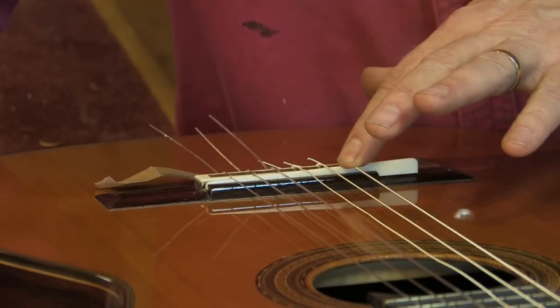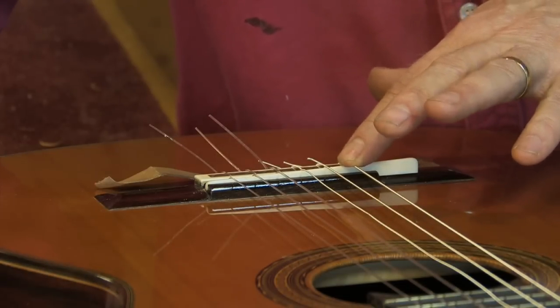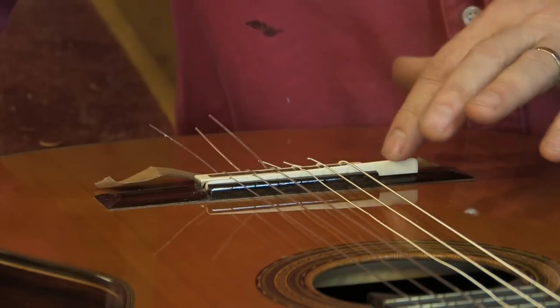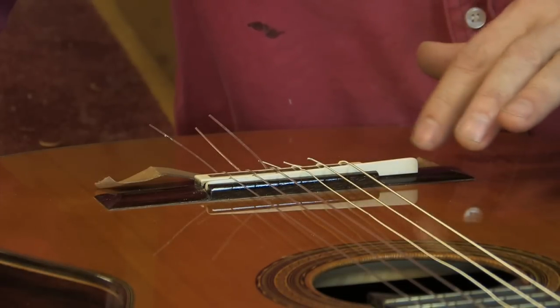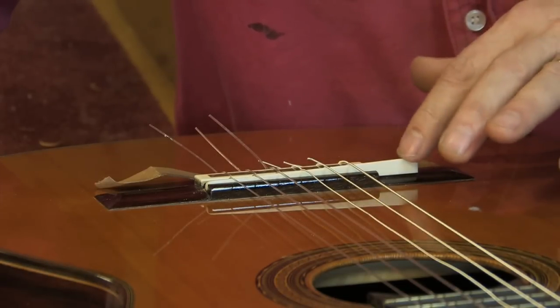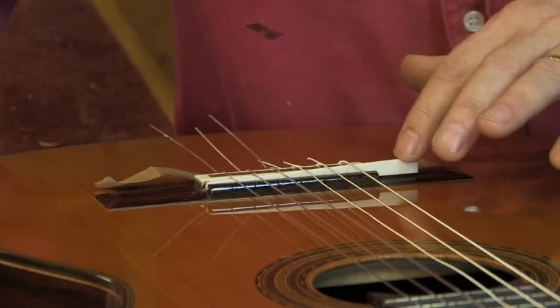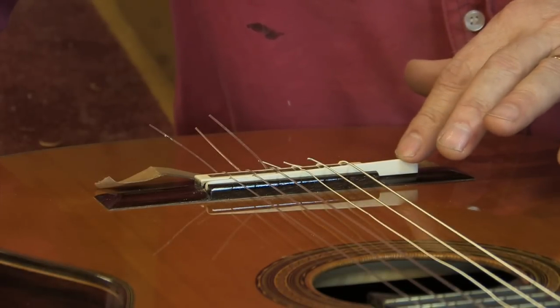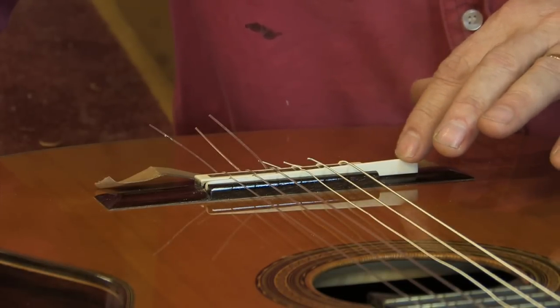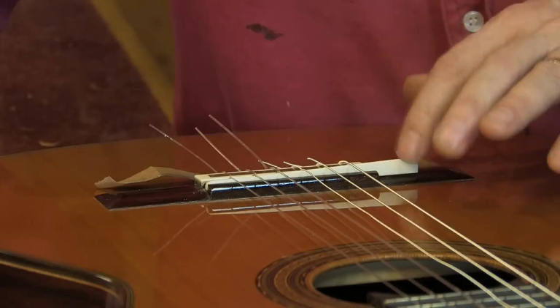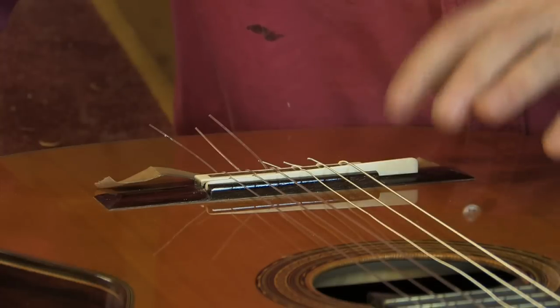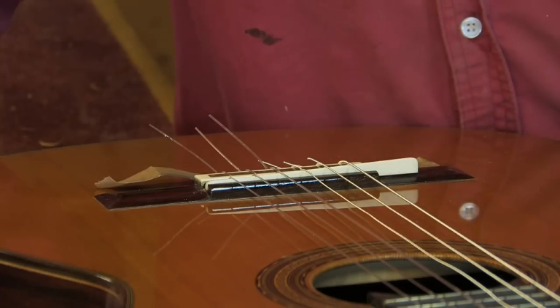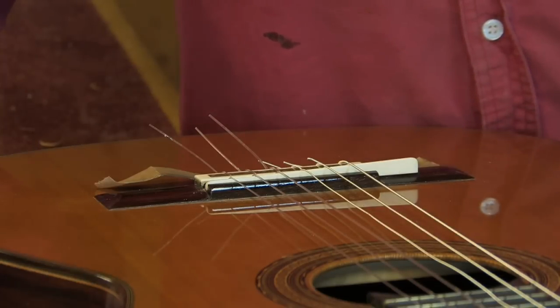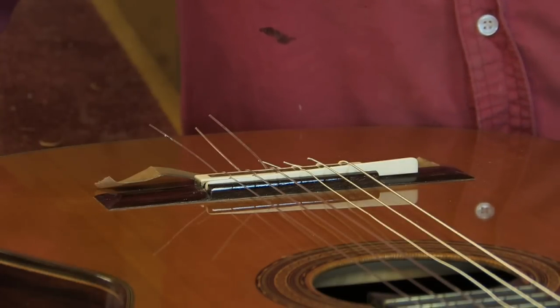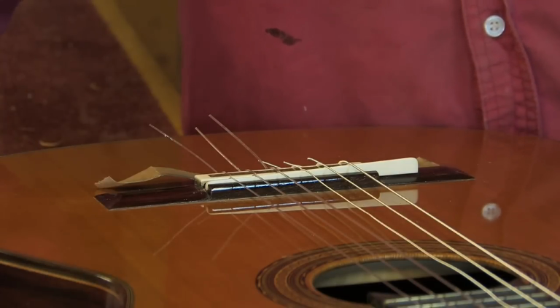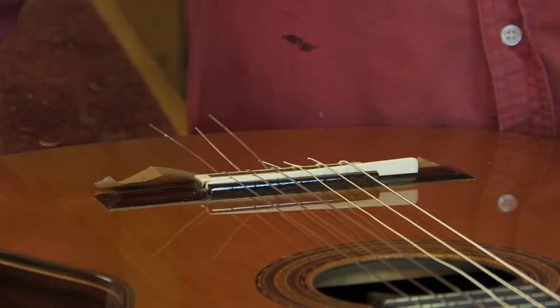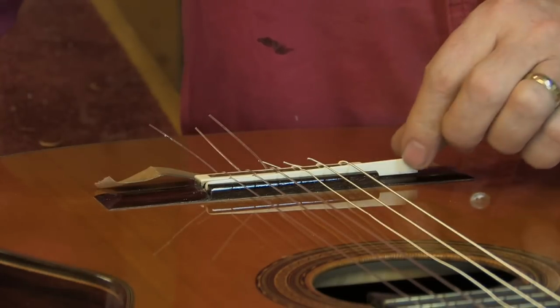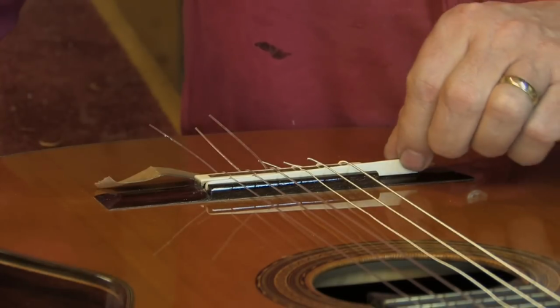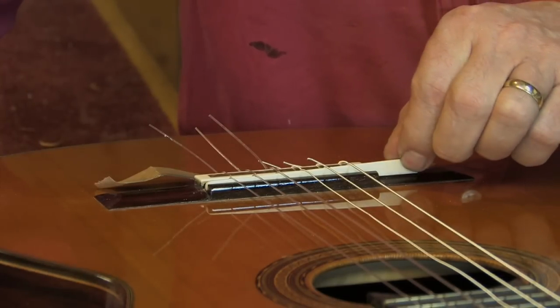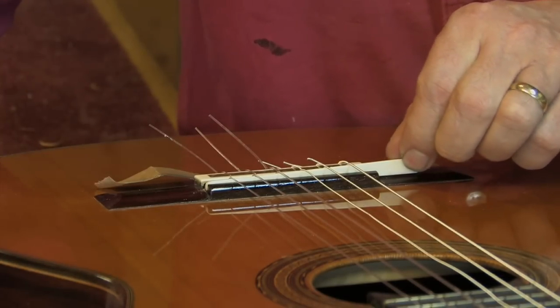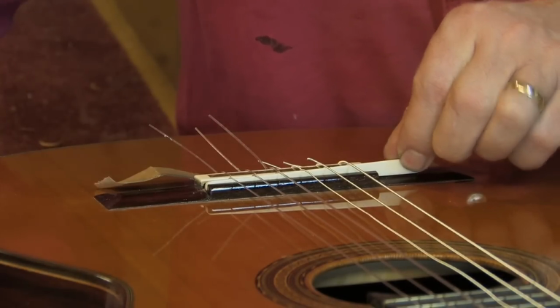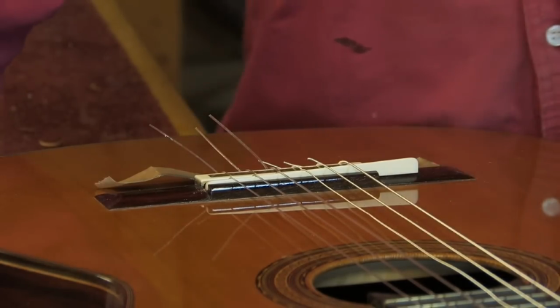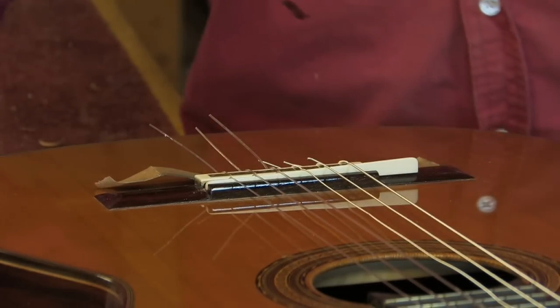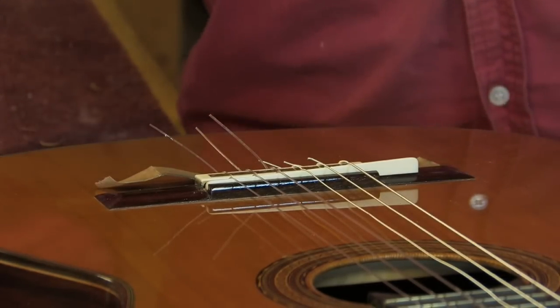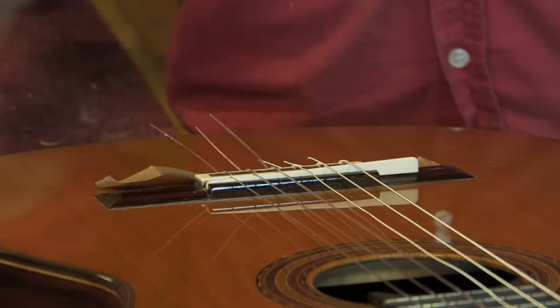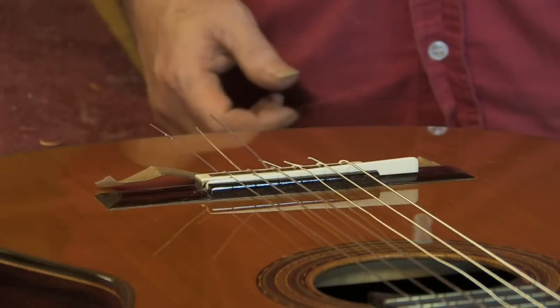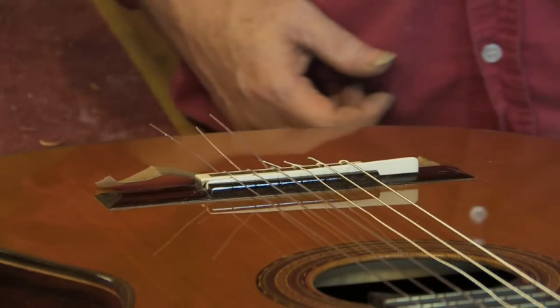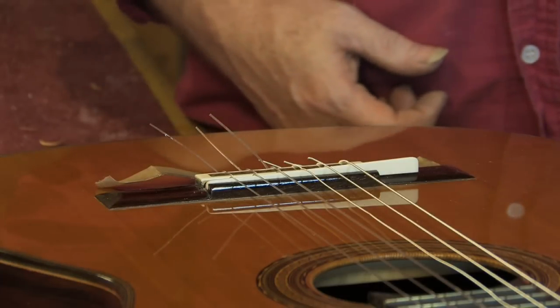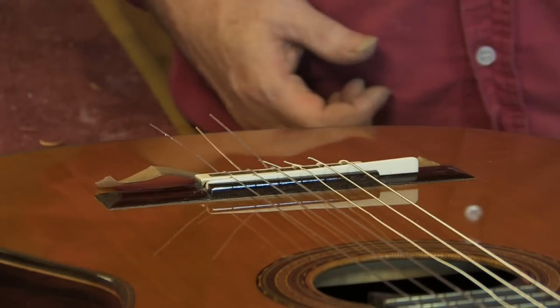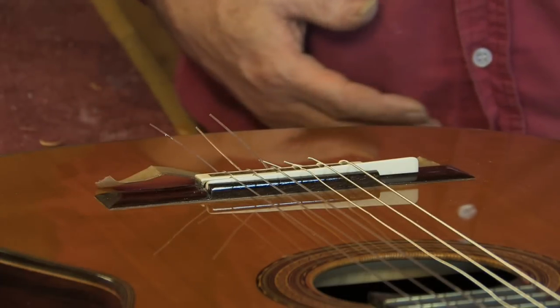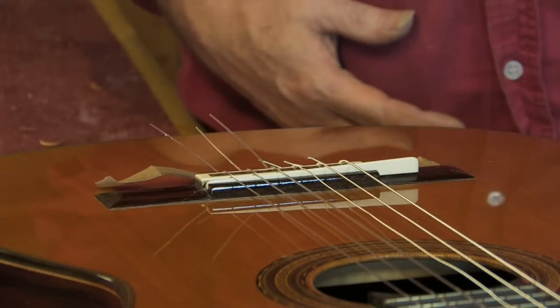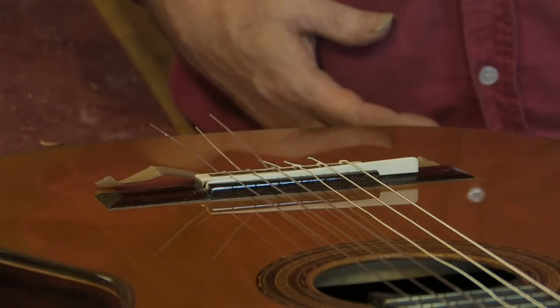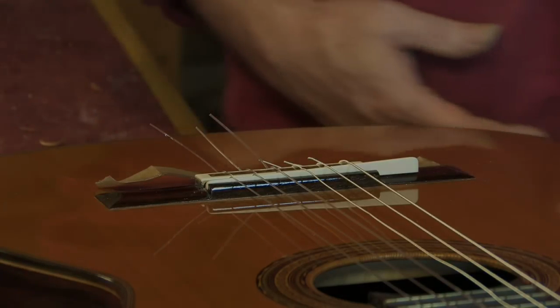This is a great adjustment — I think it's a great idea. I'm shocked not to see it on more instruments, but I put it on mine. So that's the adjustable saddle.